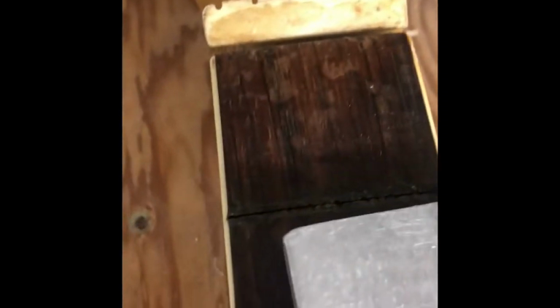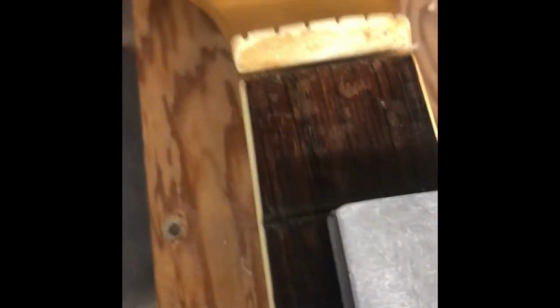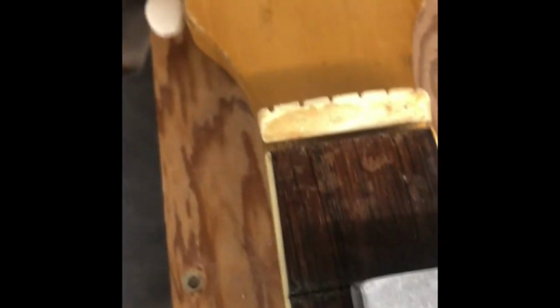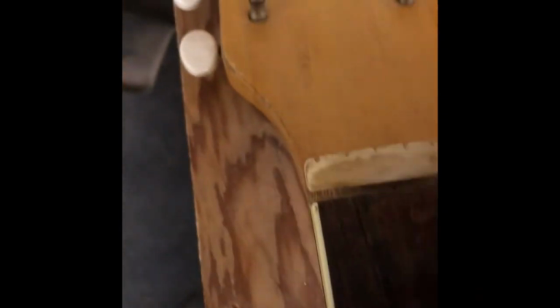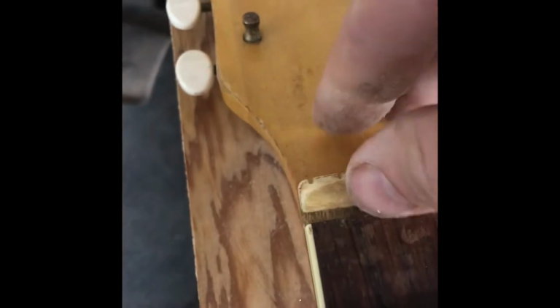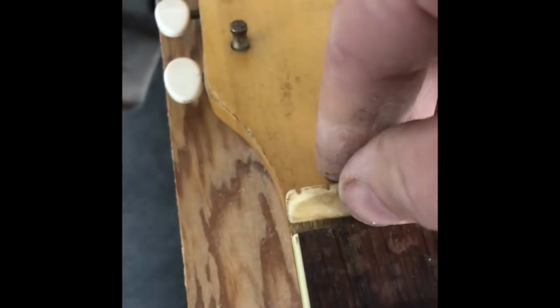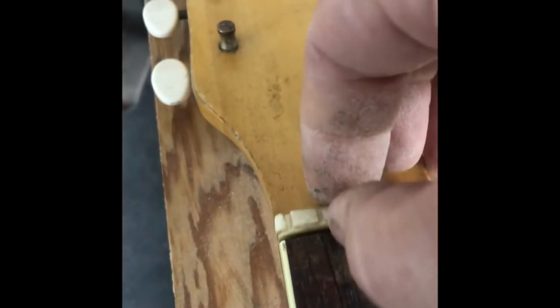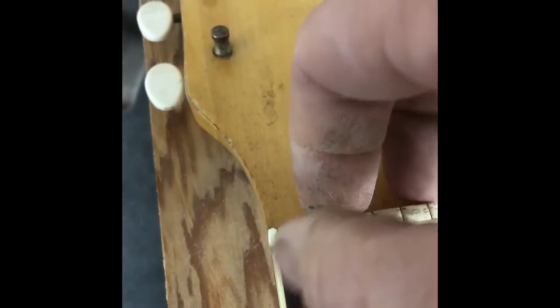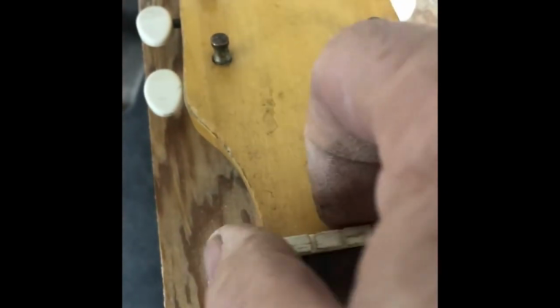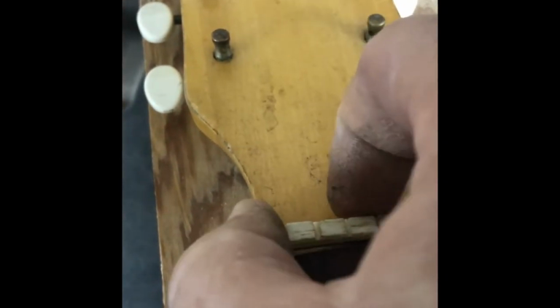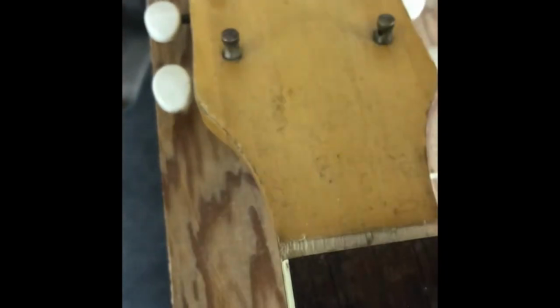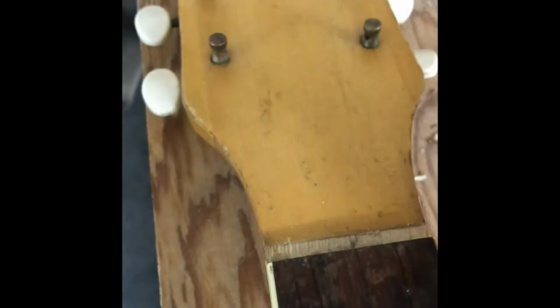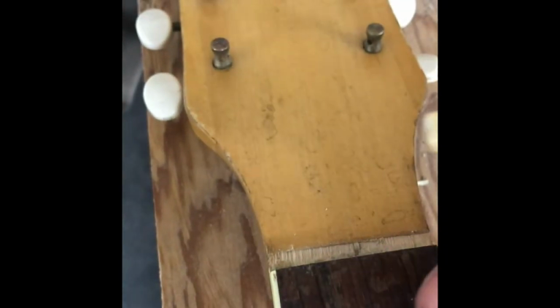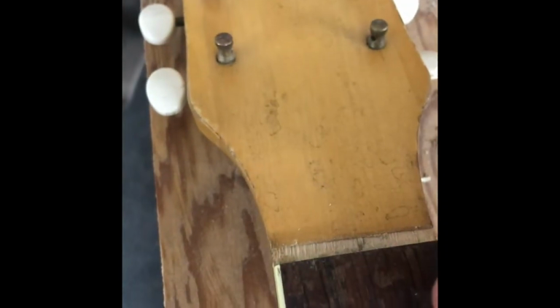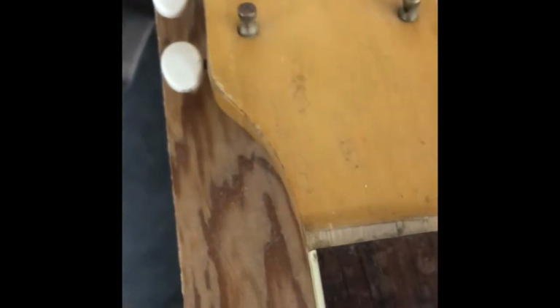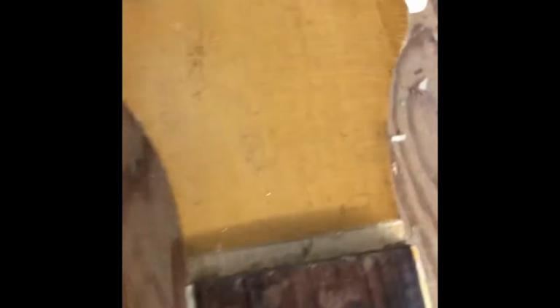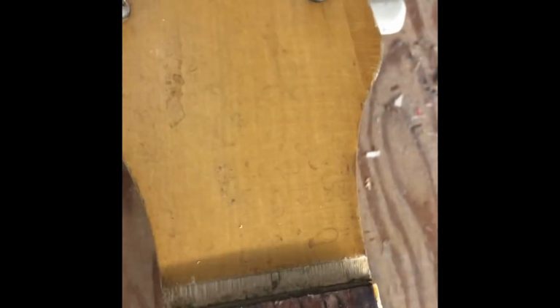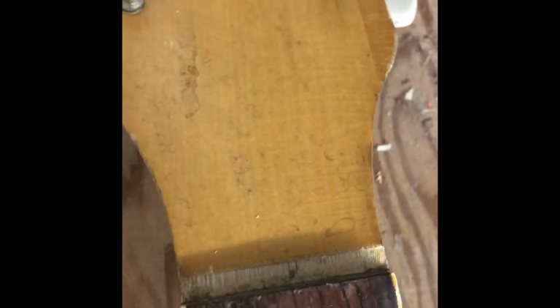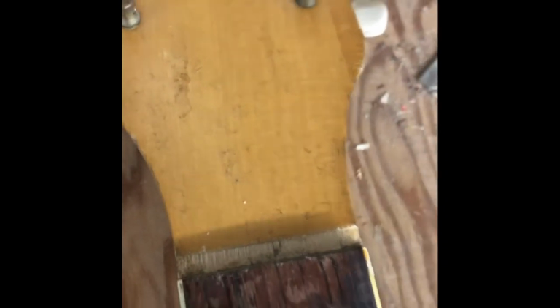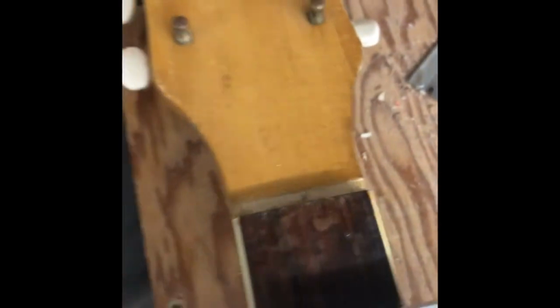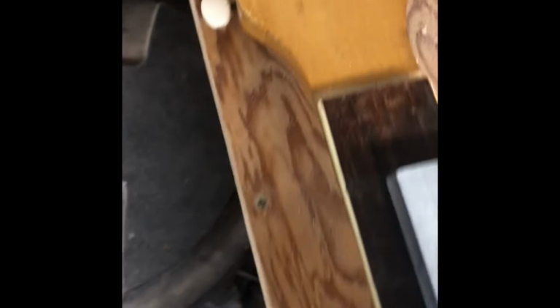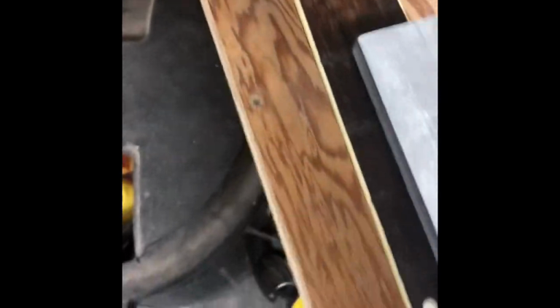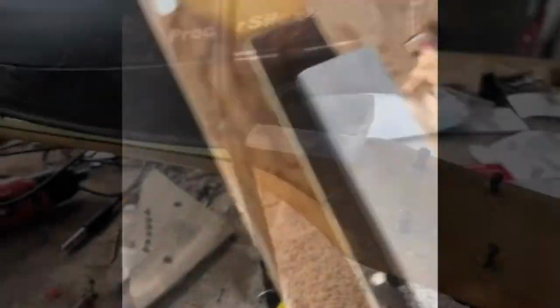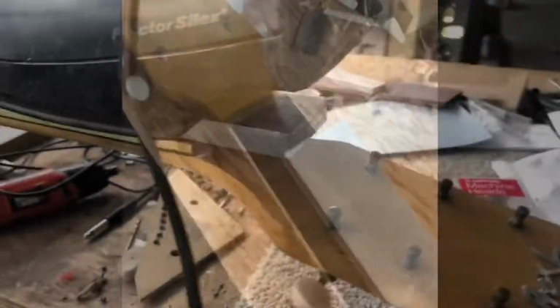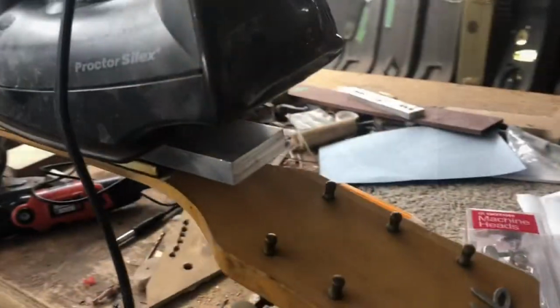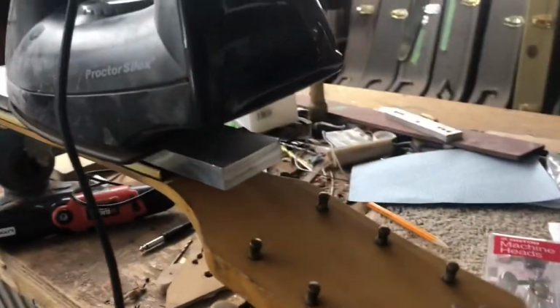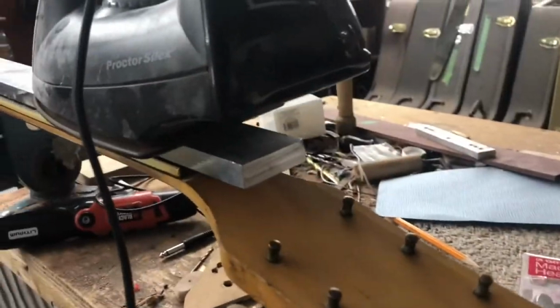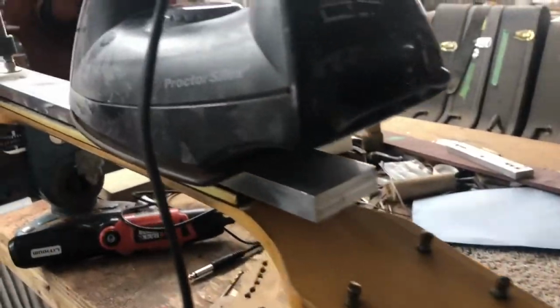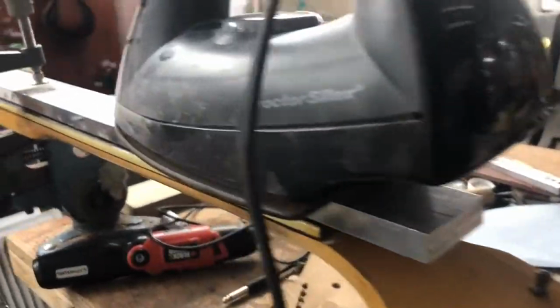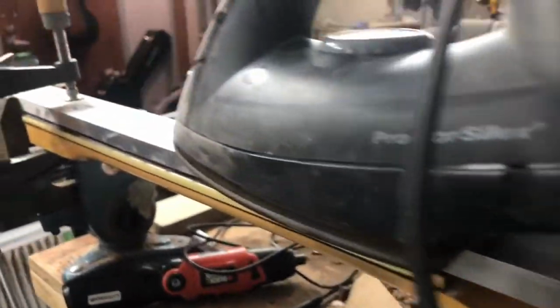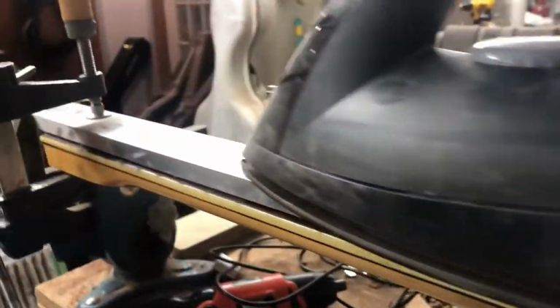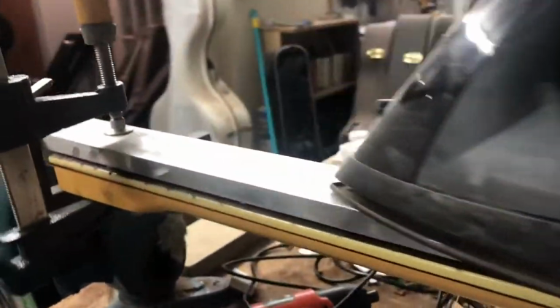I'm talking everything from old Martins — you can put a truss rod underneath that fingerboard so no one even knows it's there except for you and hopefully your luthier, or you can make it look like it came out of the factory with a truss rod.